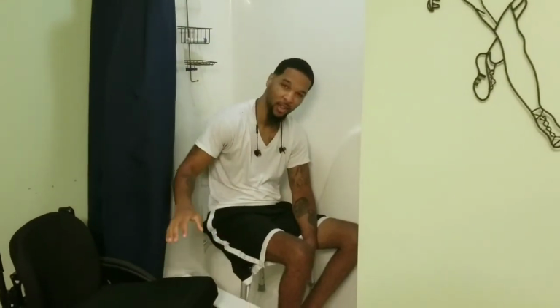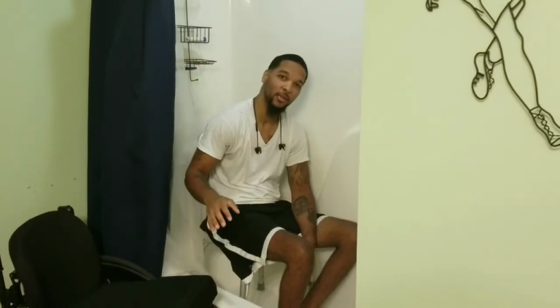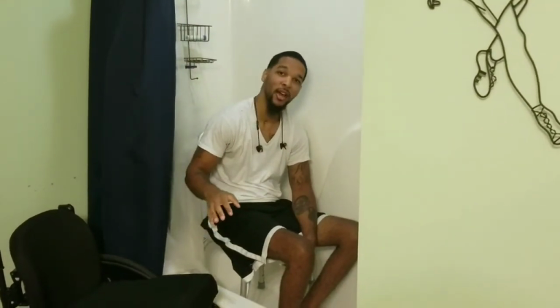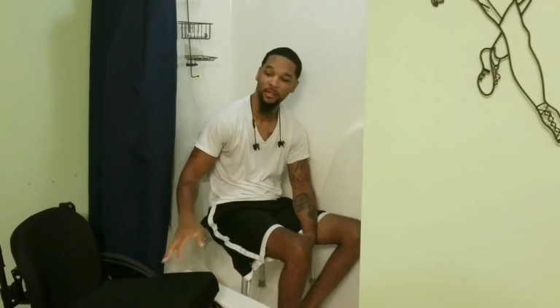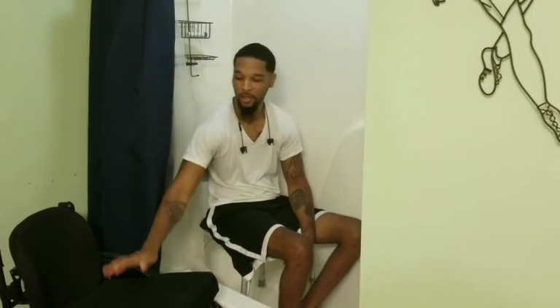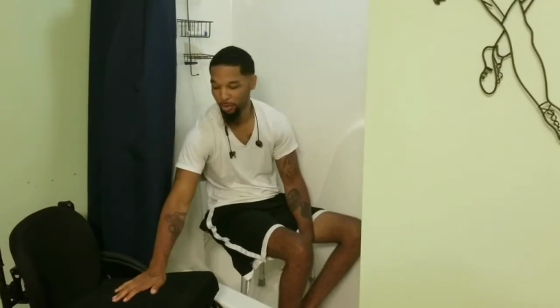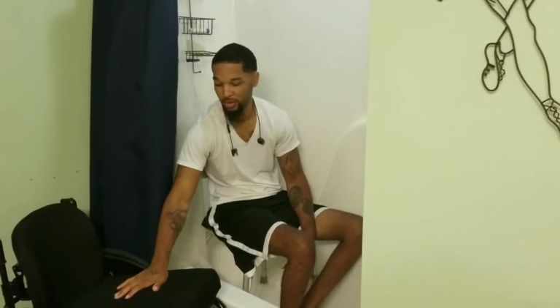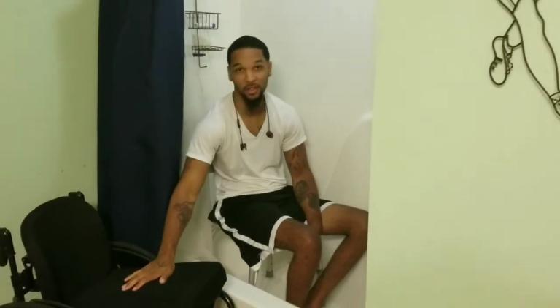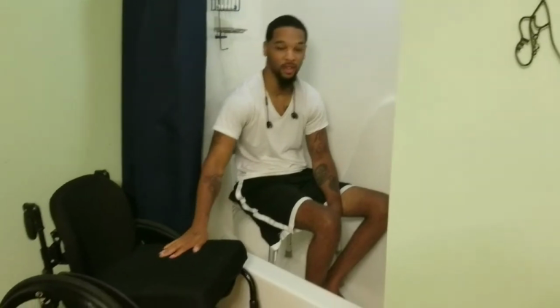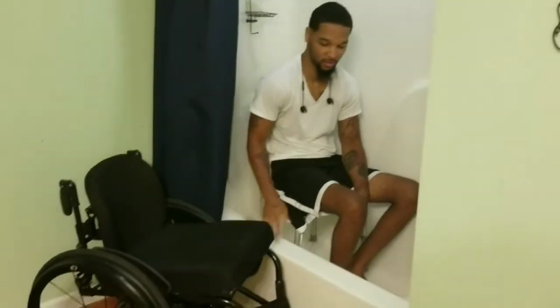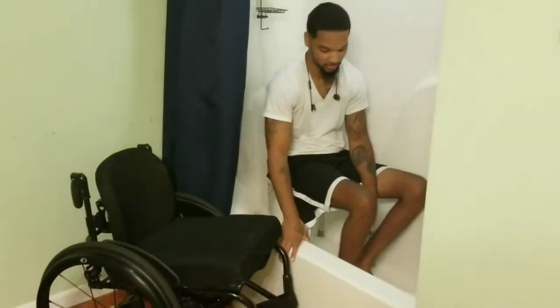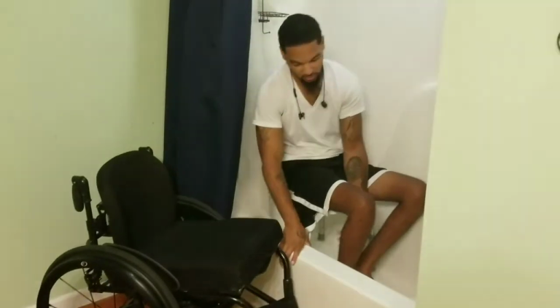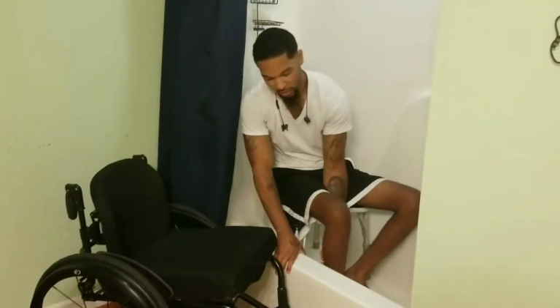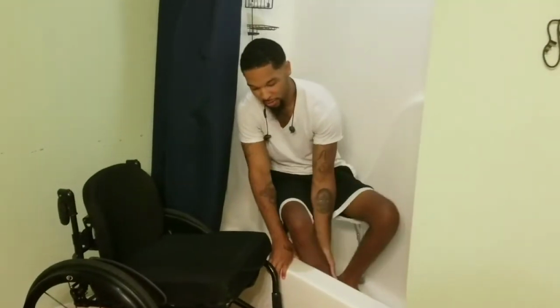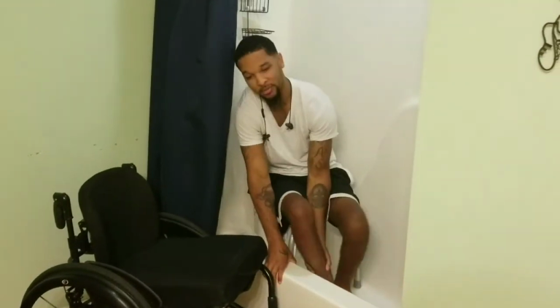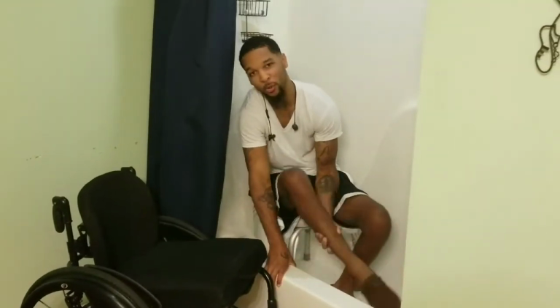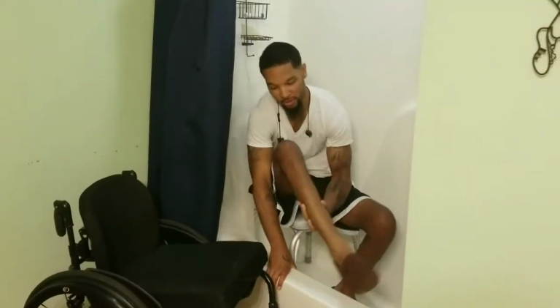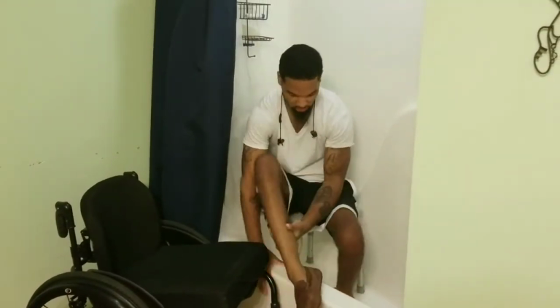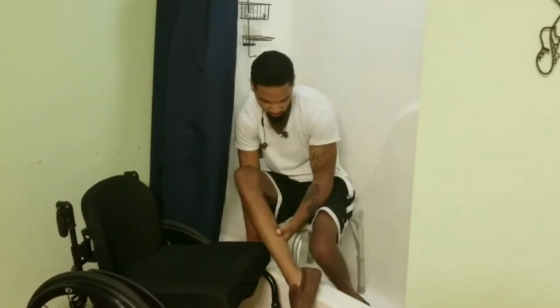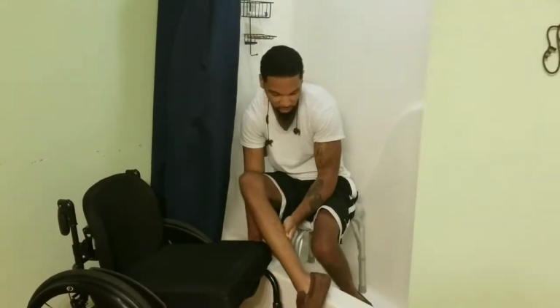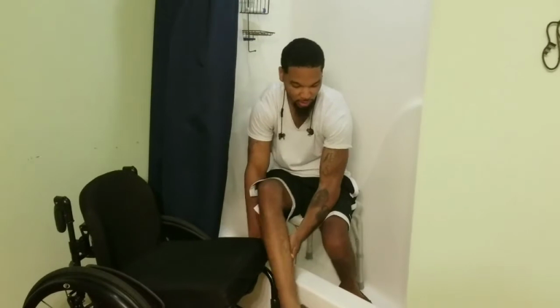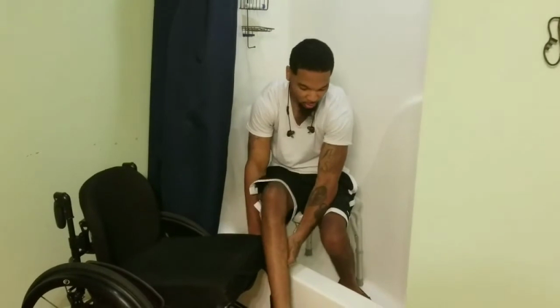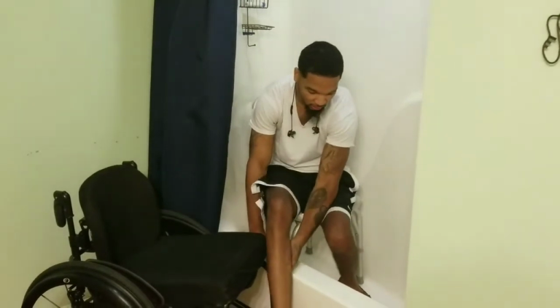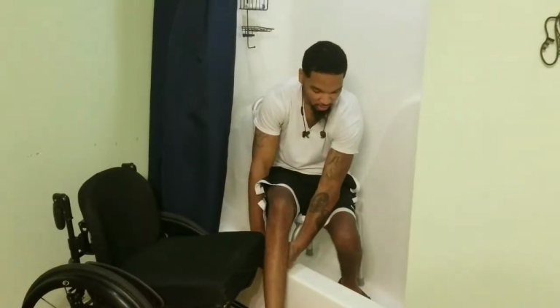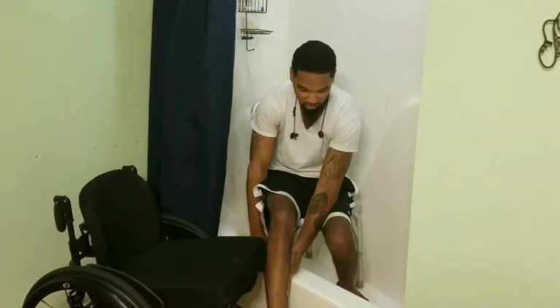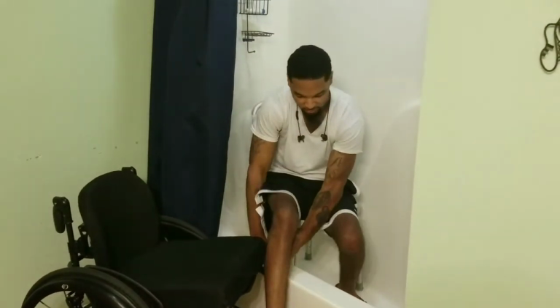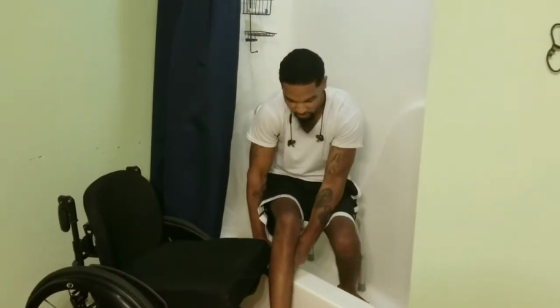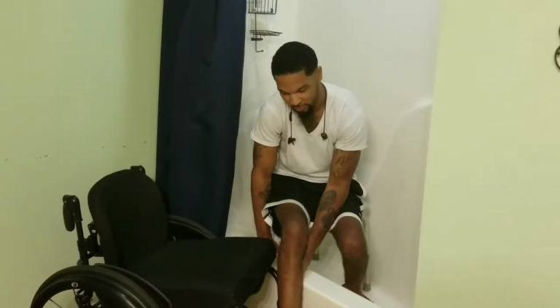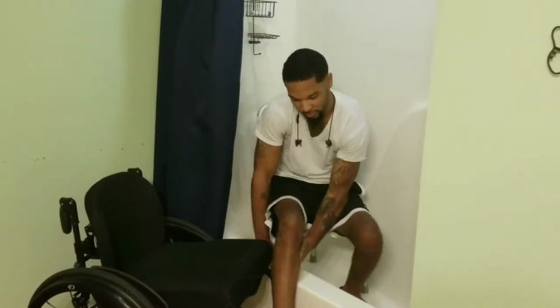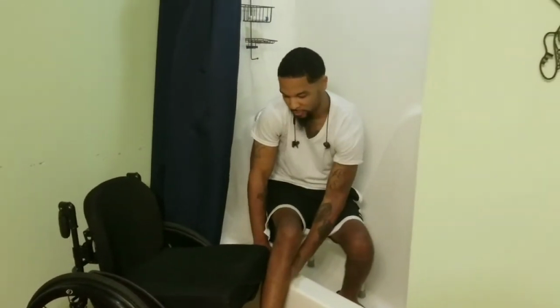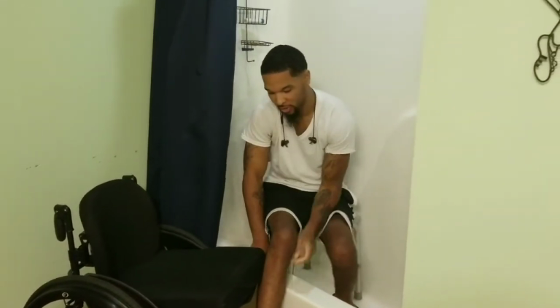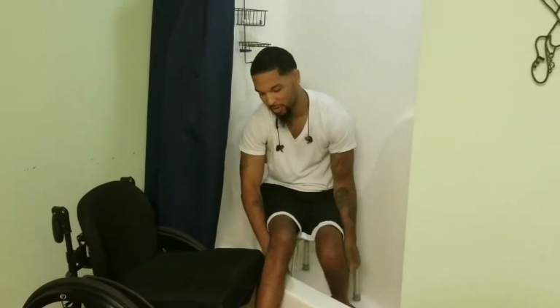Get it out. Right foot — foot plate. Make sure you put it on the foot plate, like that.